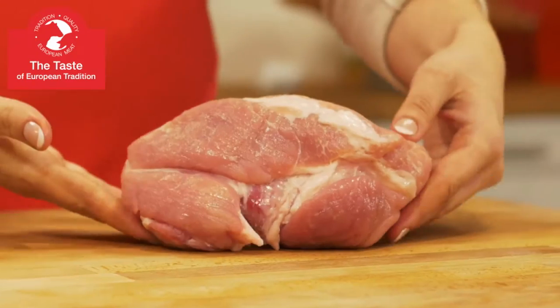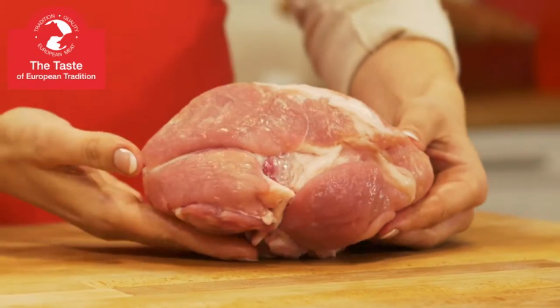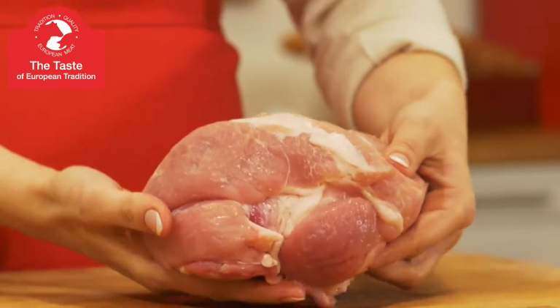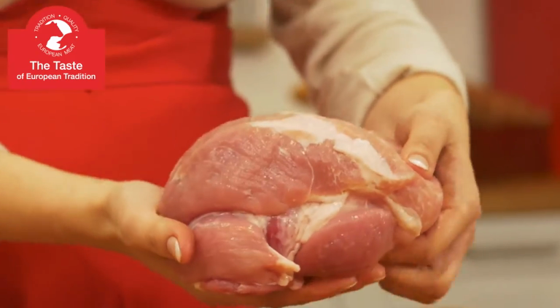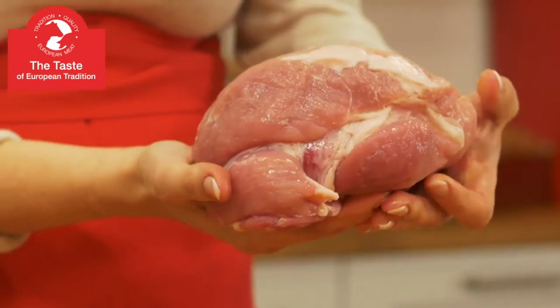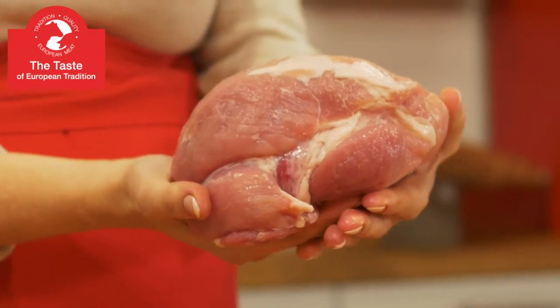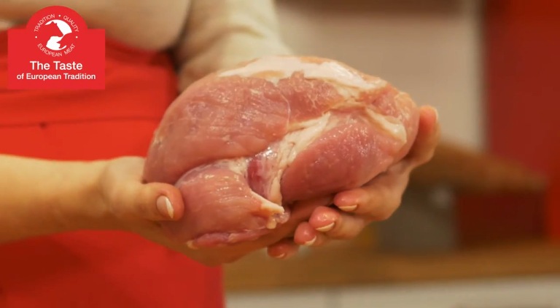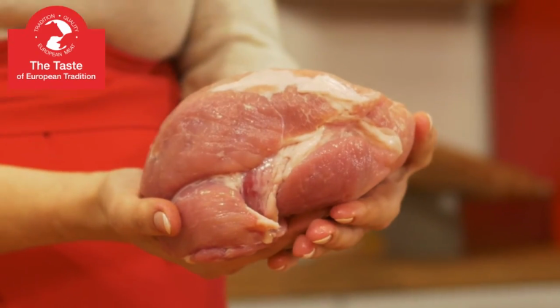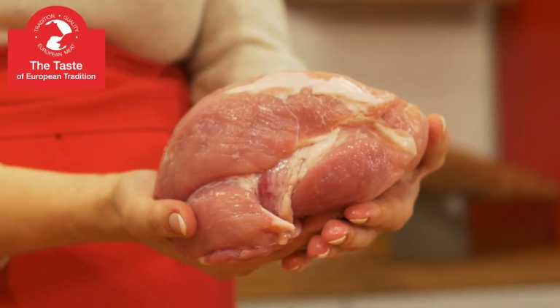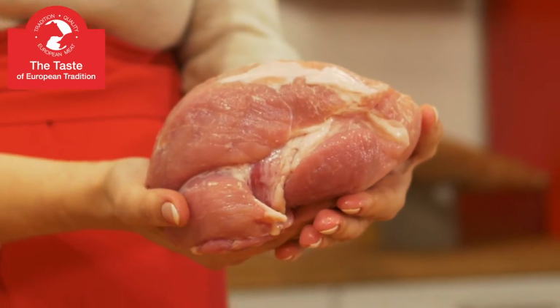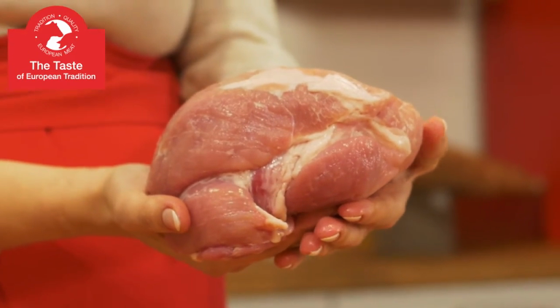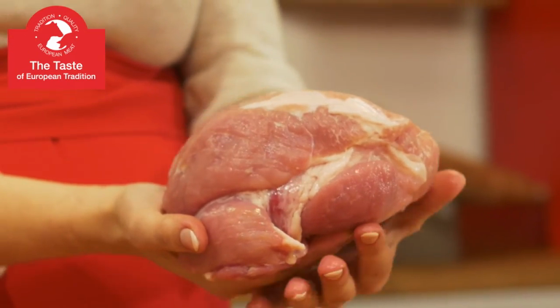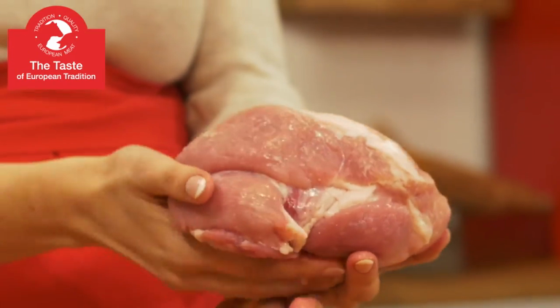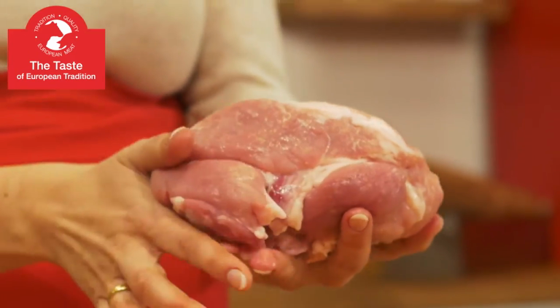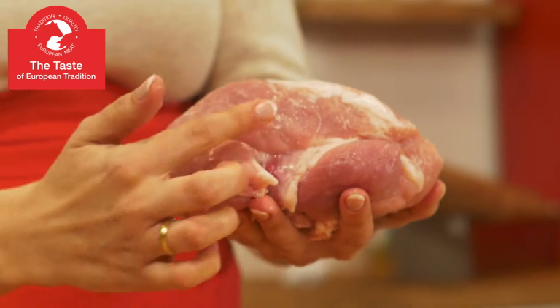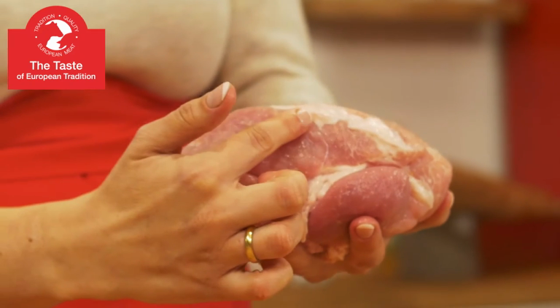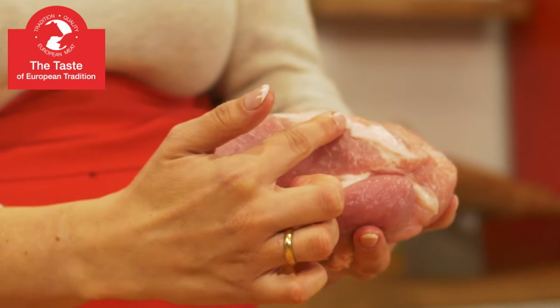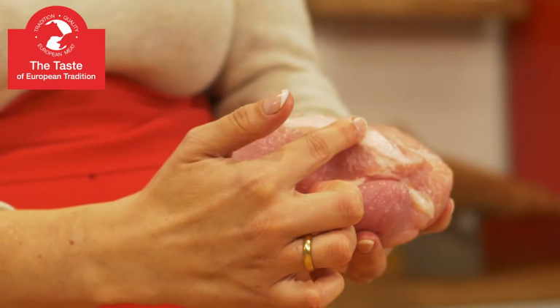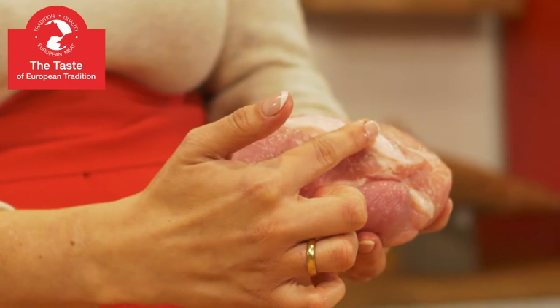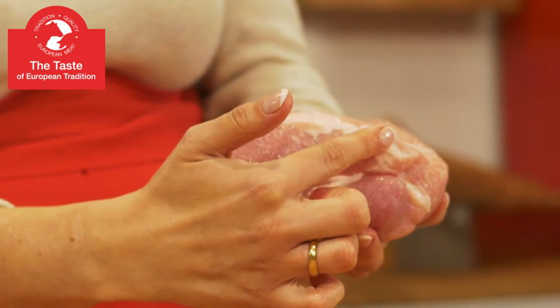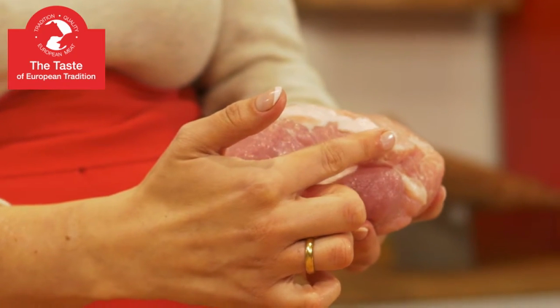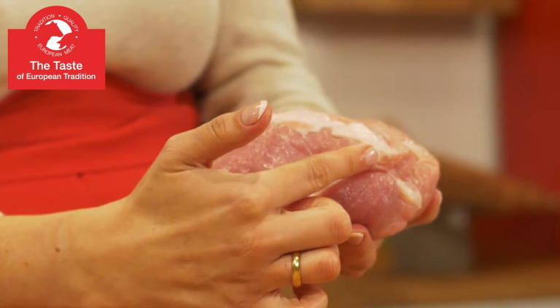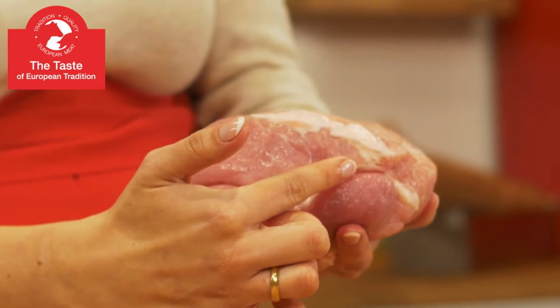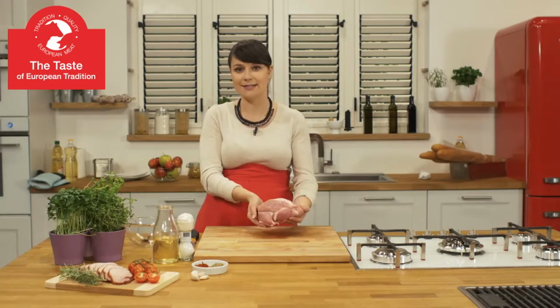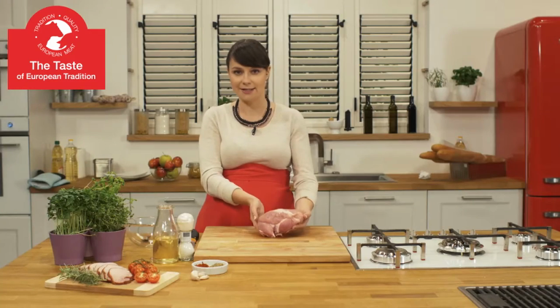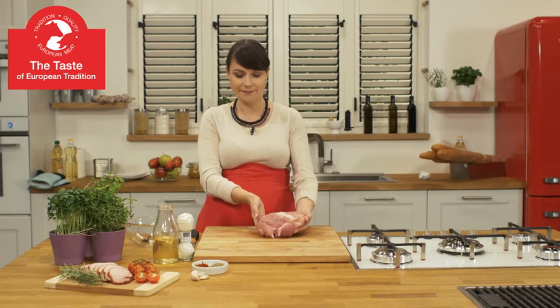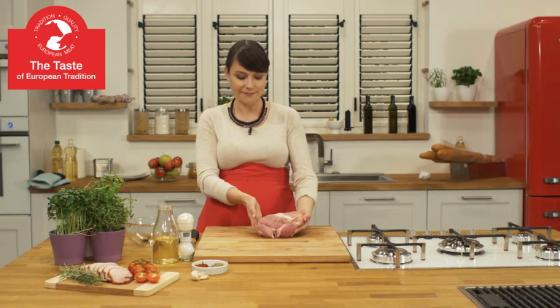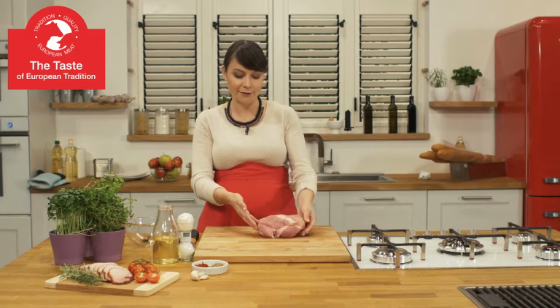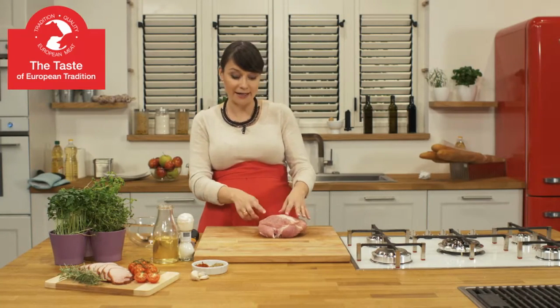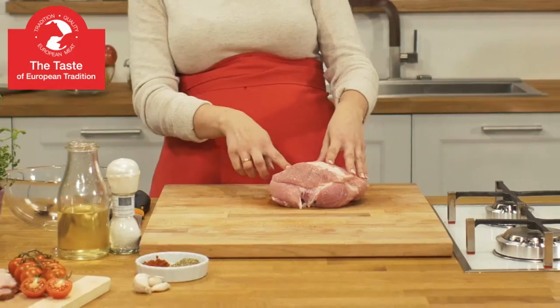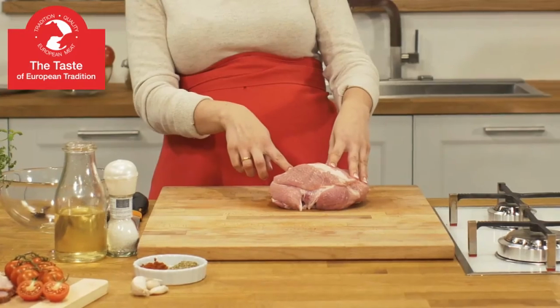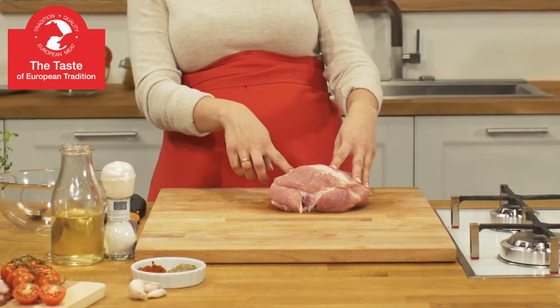Ham is just a thick, juicy and elastic muscle with a thin layer of fat. It's delicate and tender — and look at its outstanding color.